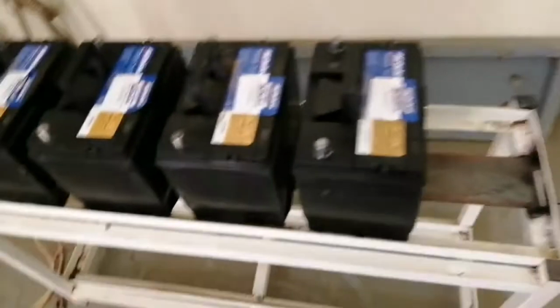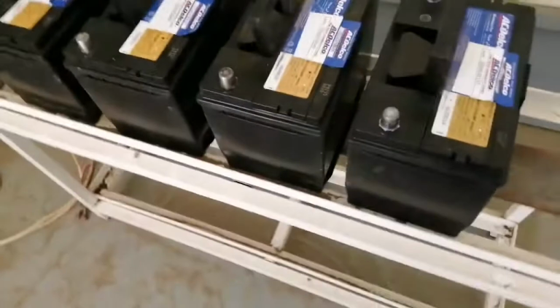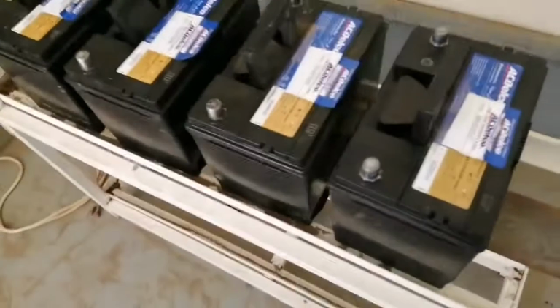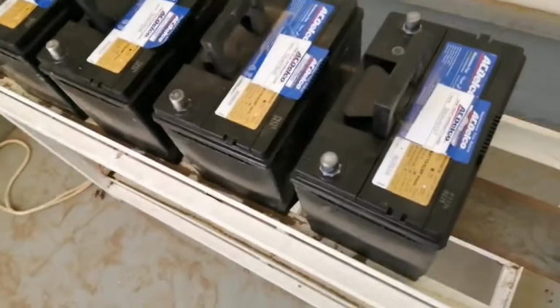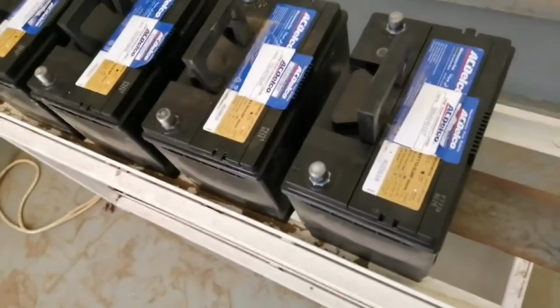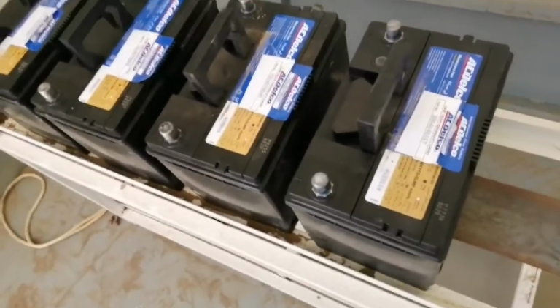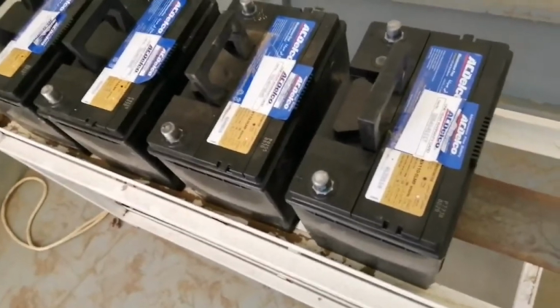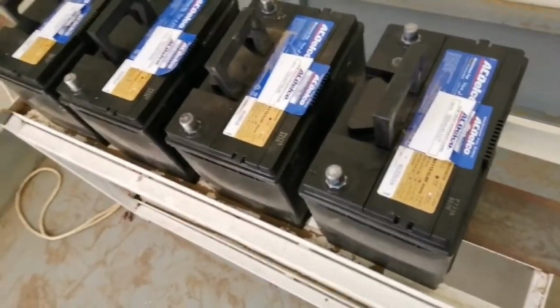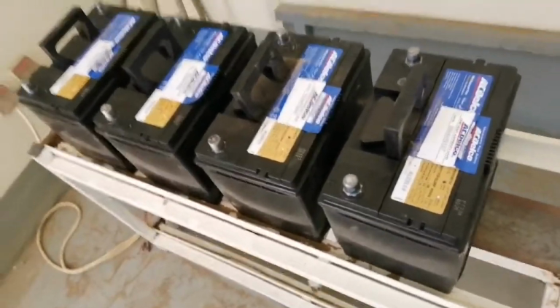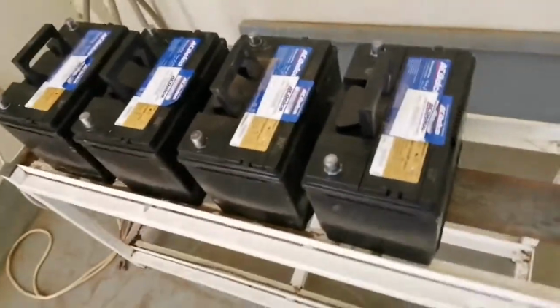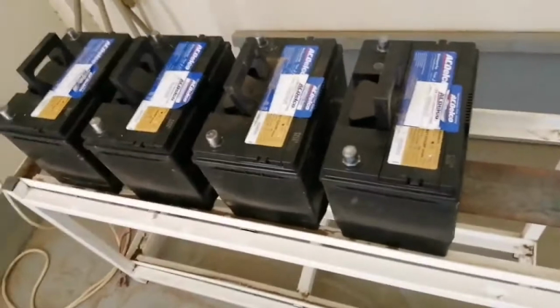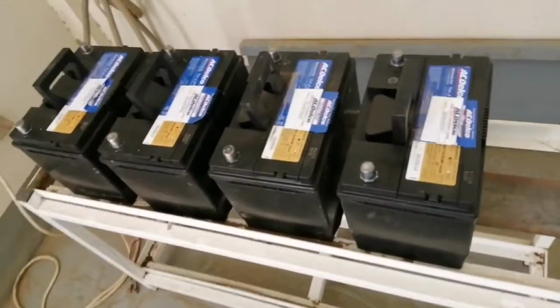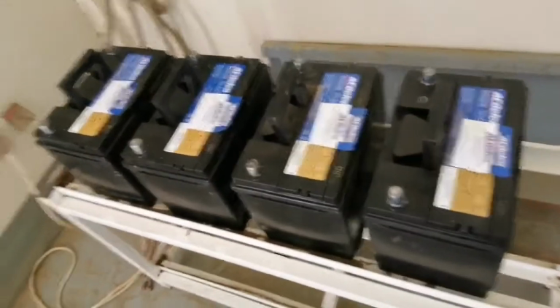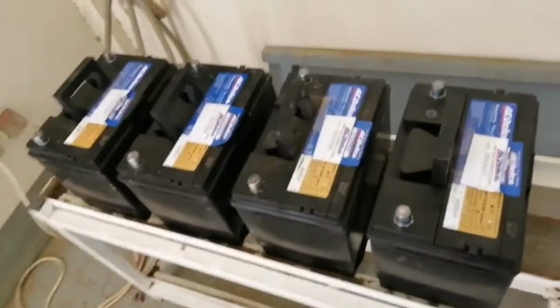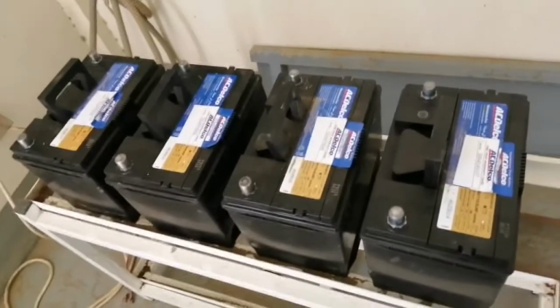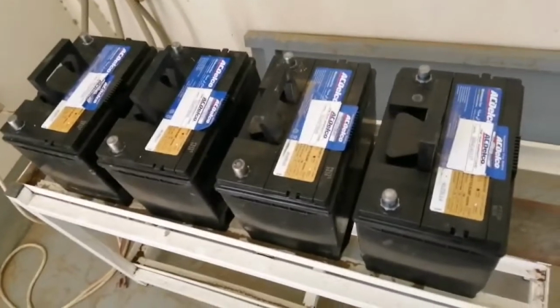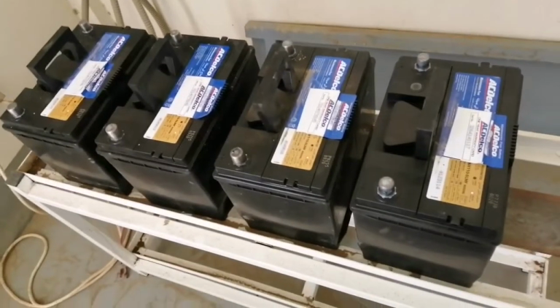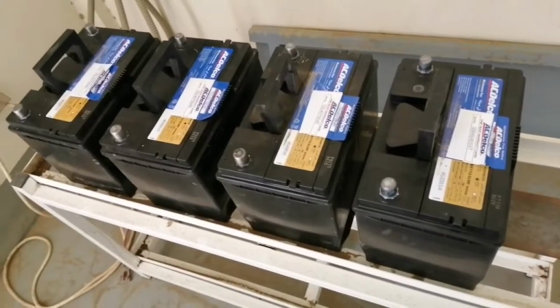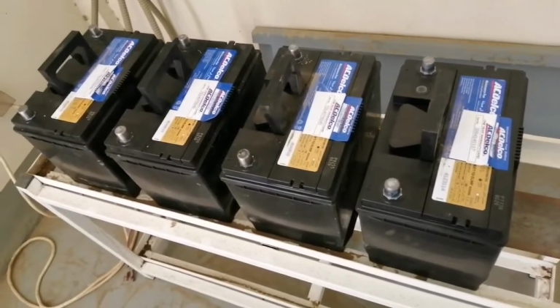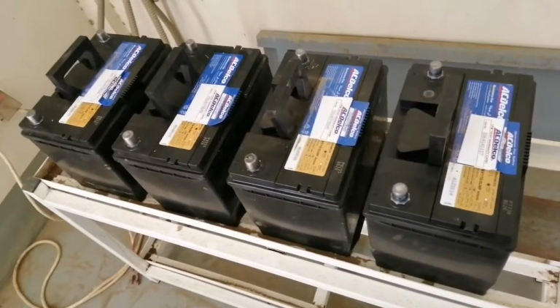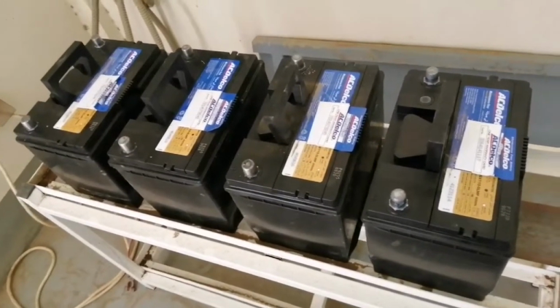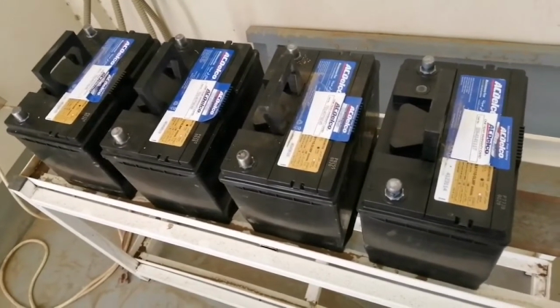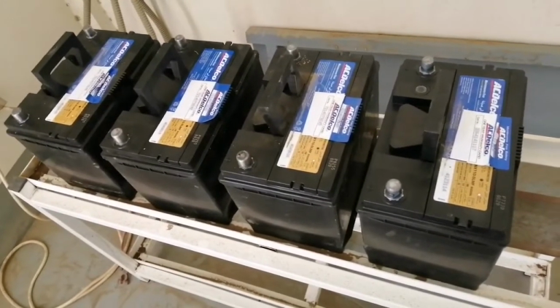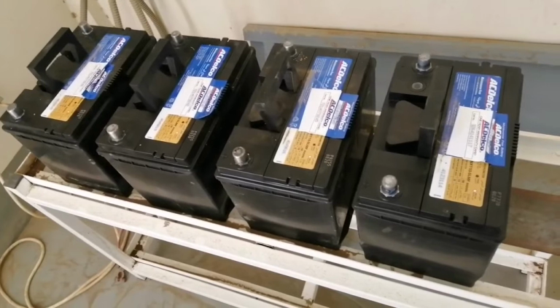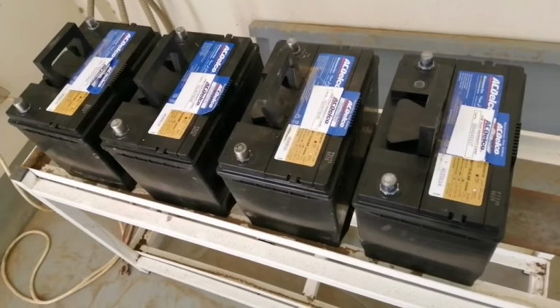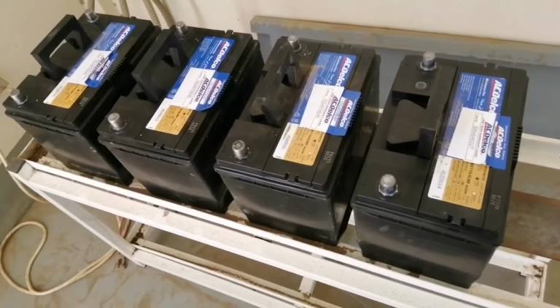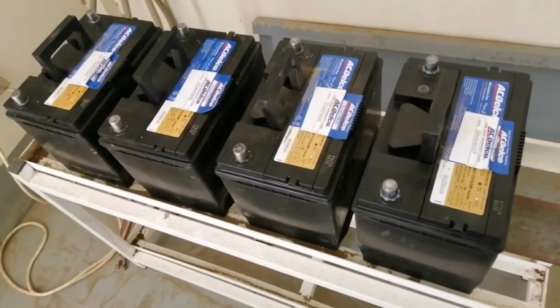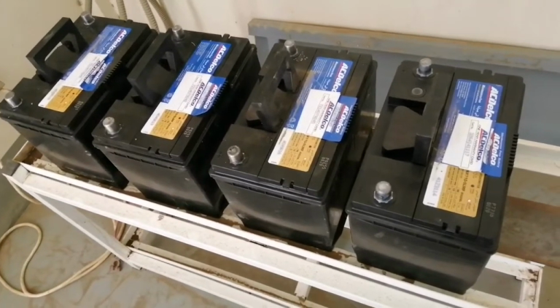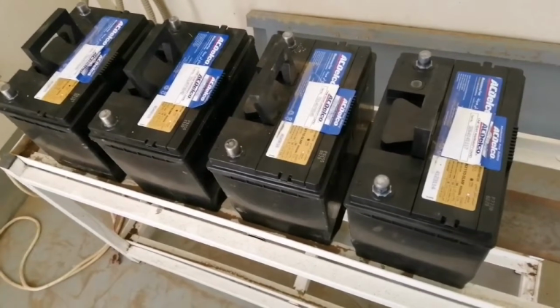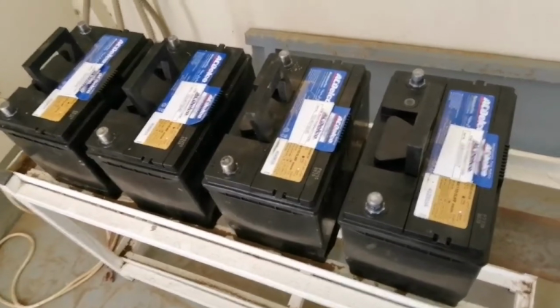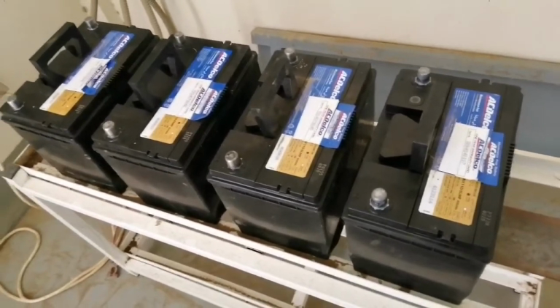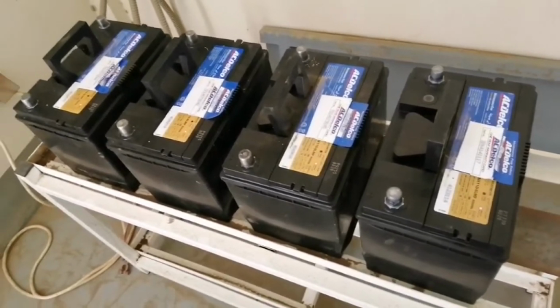So kailangan i-series ko yung apat na 12 volts. Since ako lang mag-isa, wala akong camera holder, walang cameraman, so update ko na lang kayo mamaya pagkatapos ng wiring.